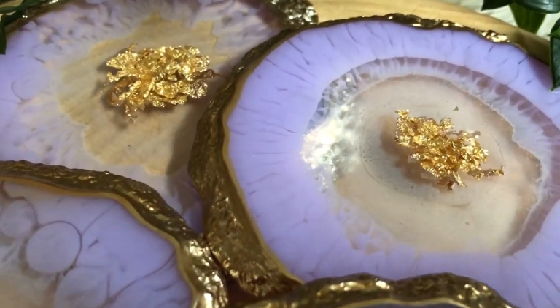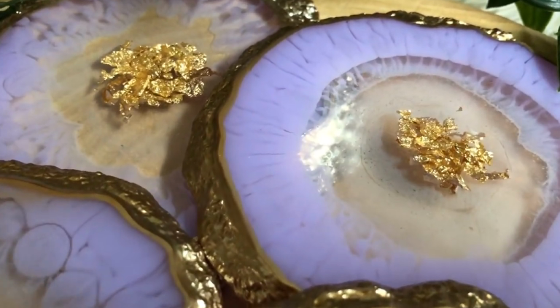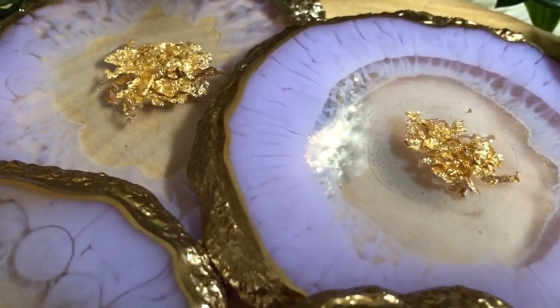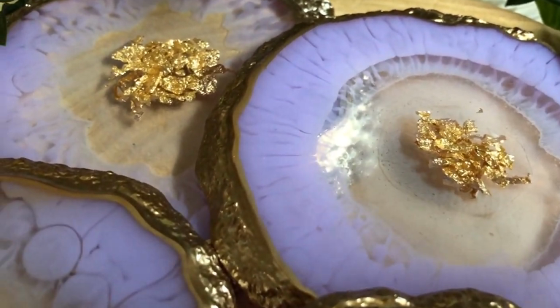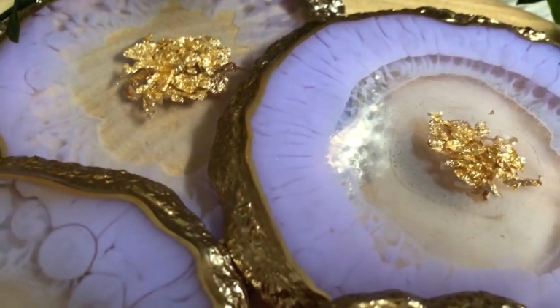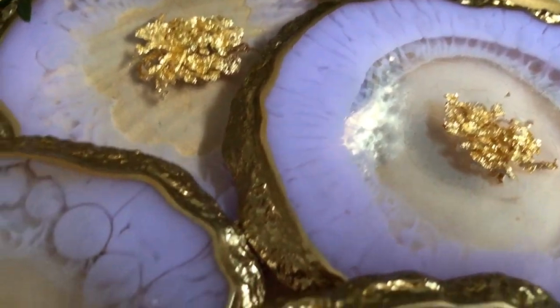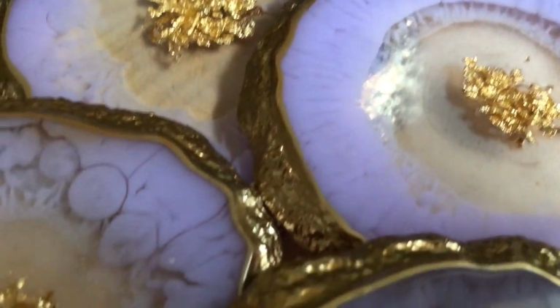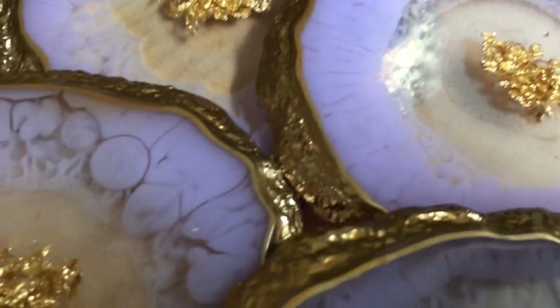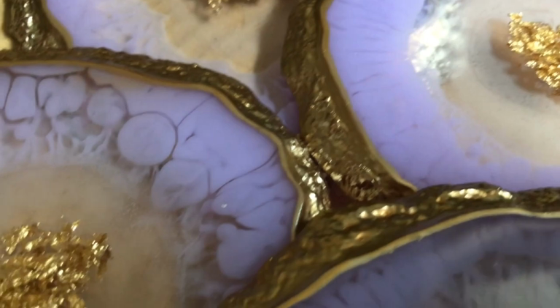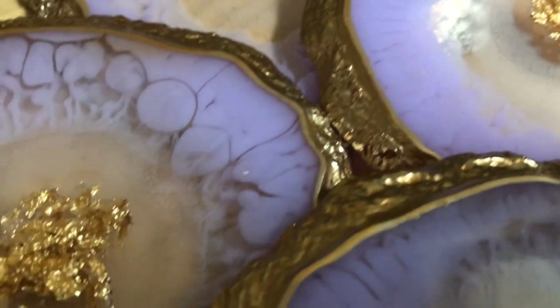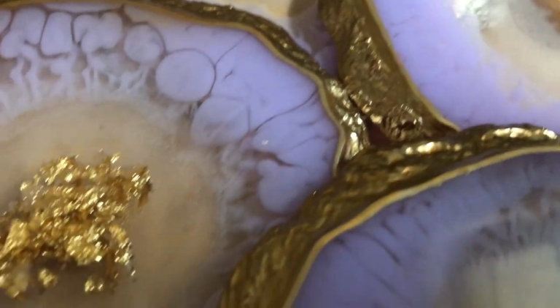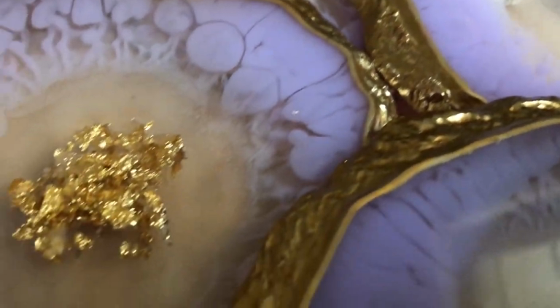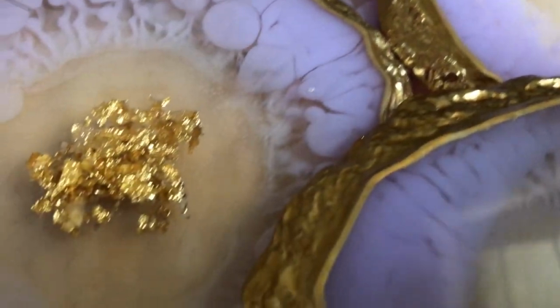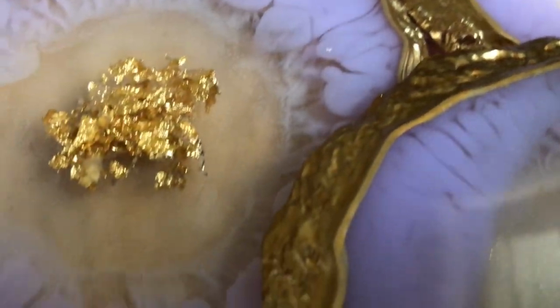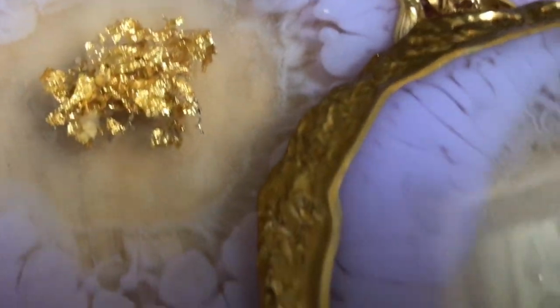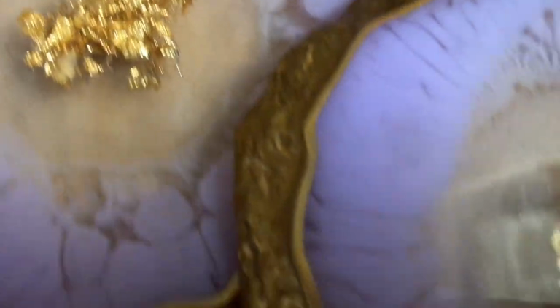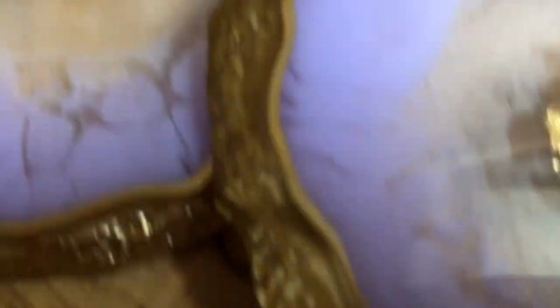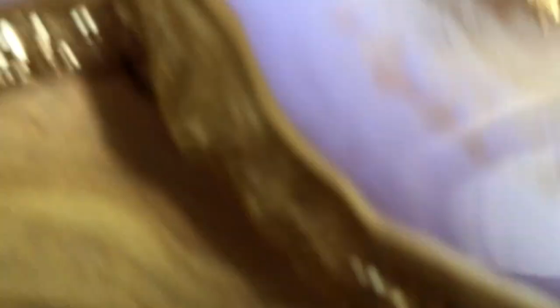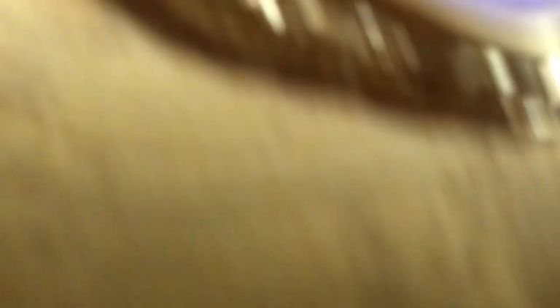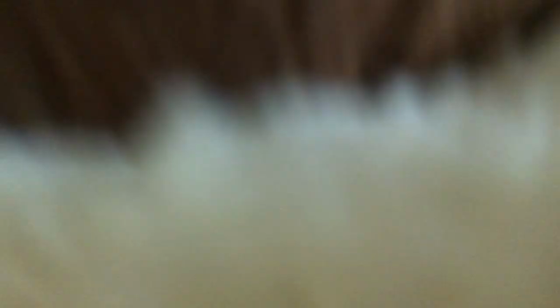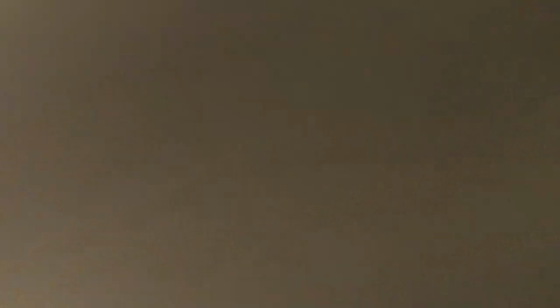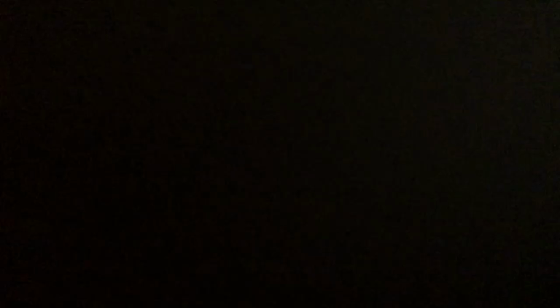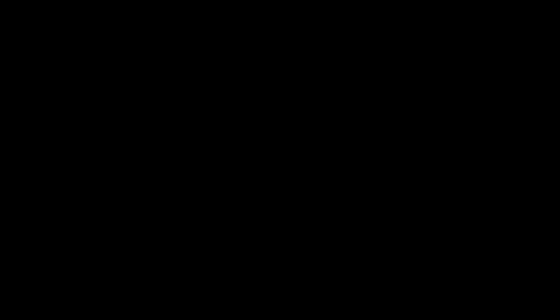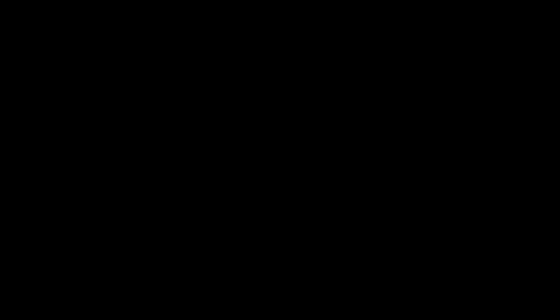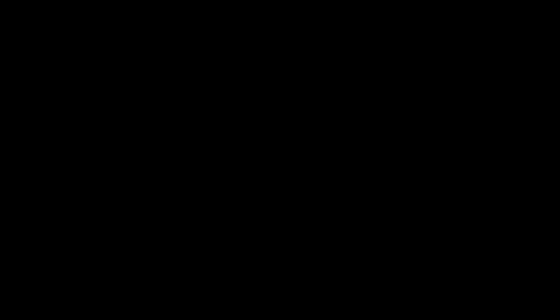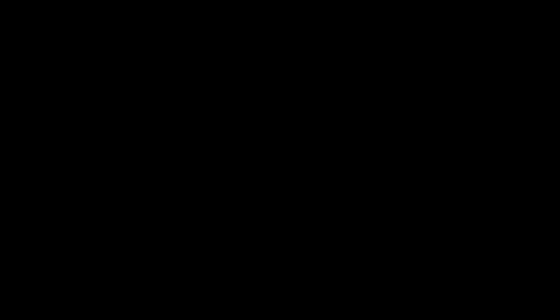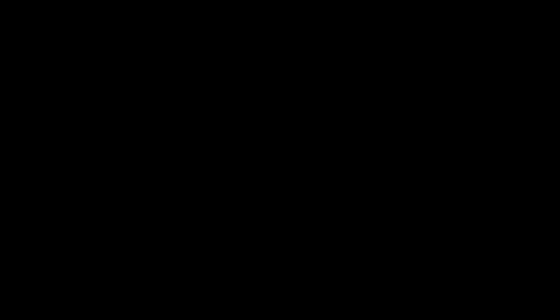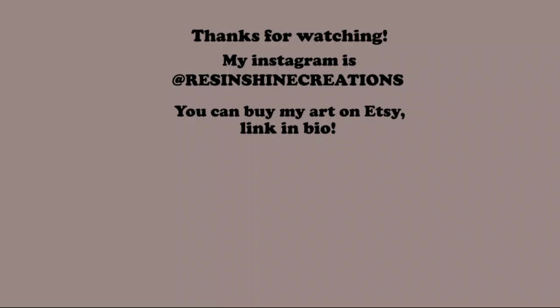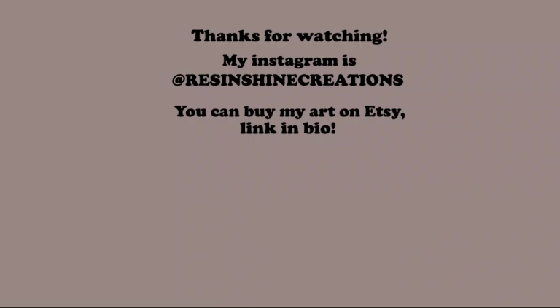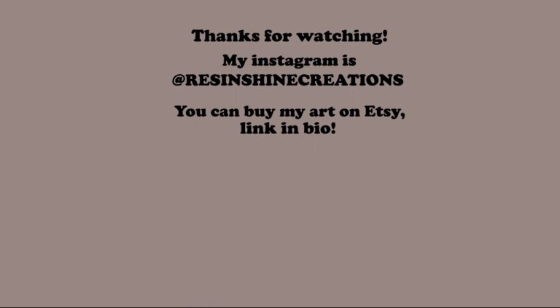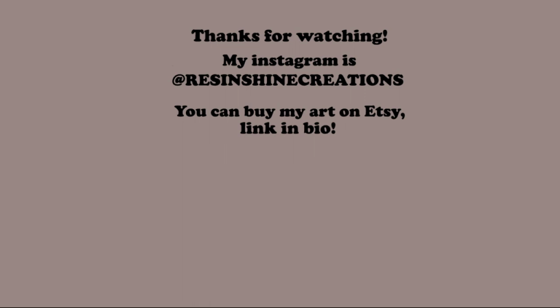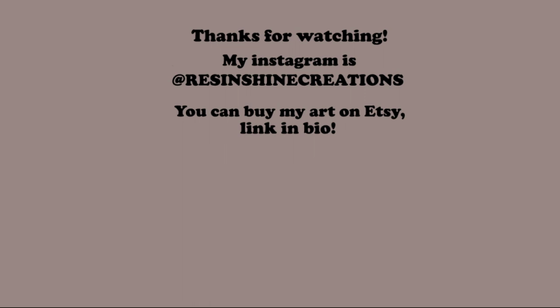But for now, I'm saying goodbye. Until next time, keep creating. Bye.